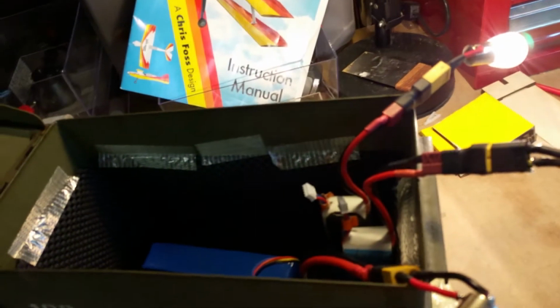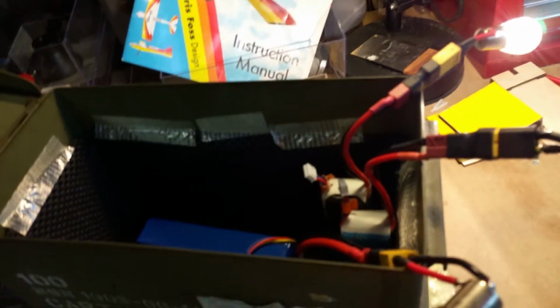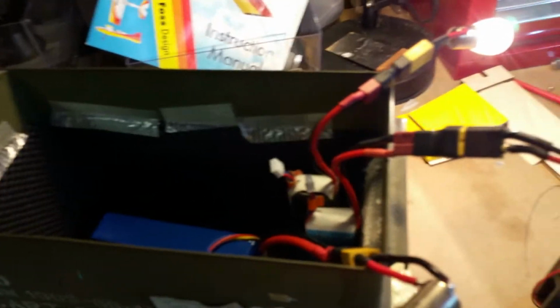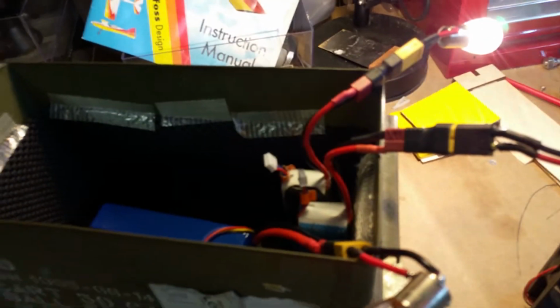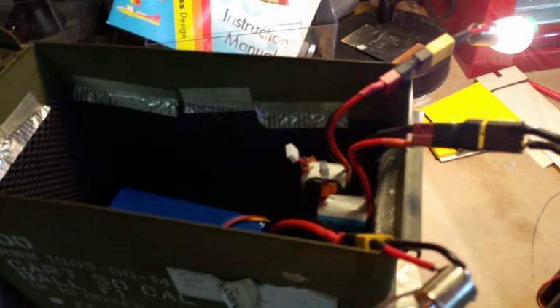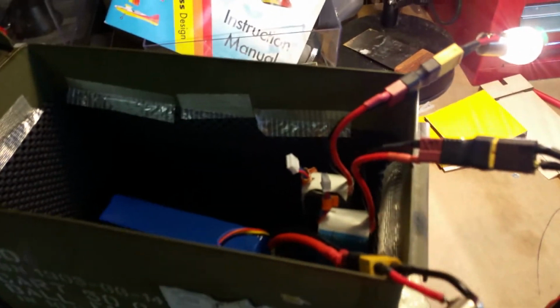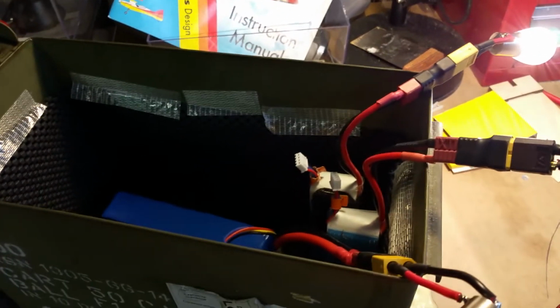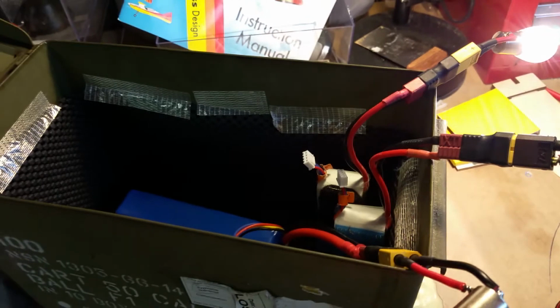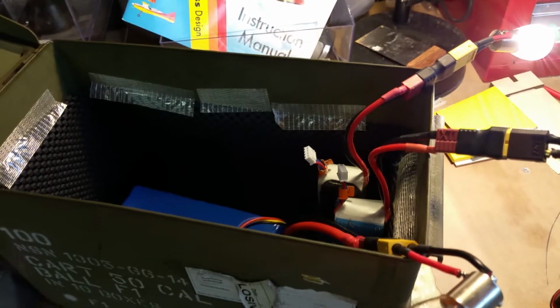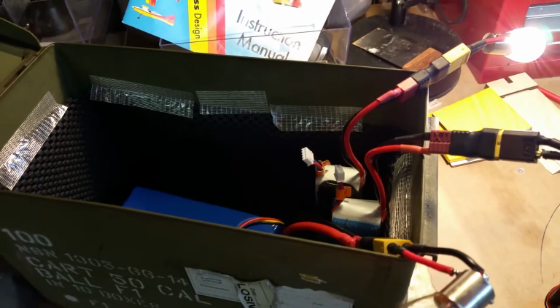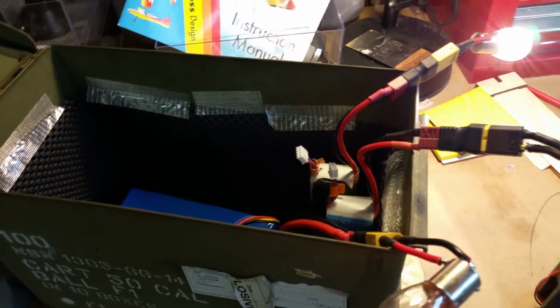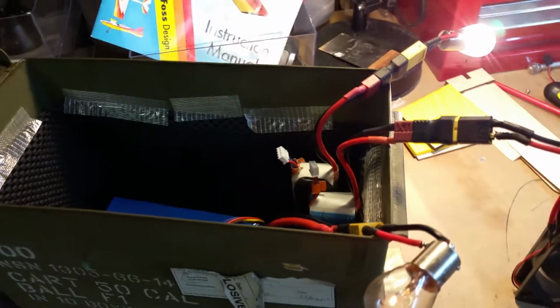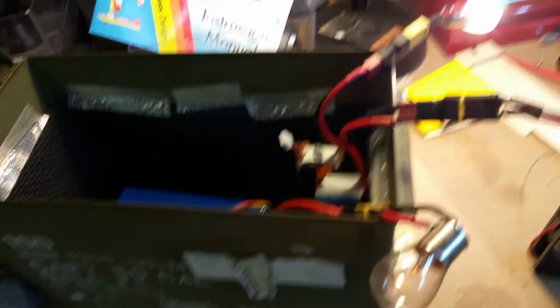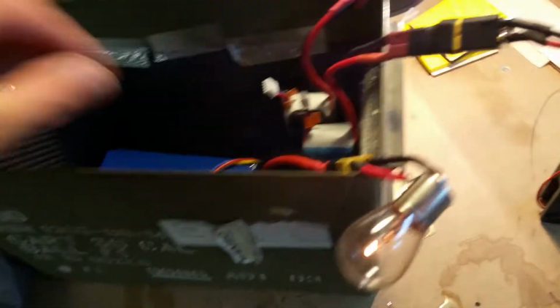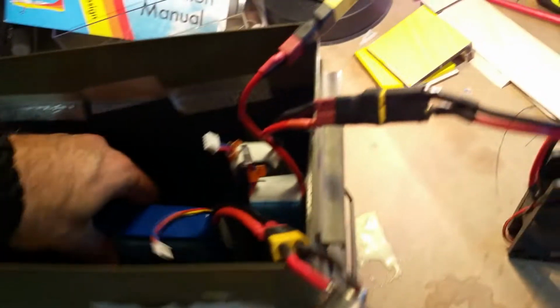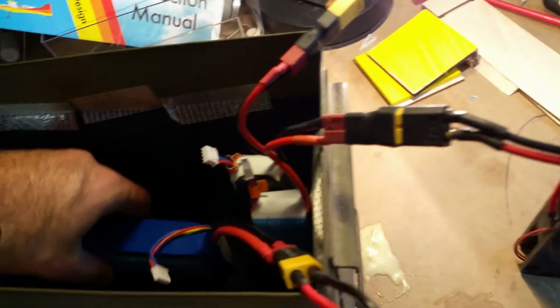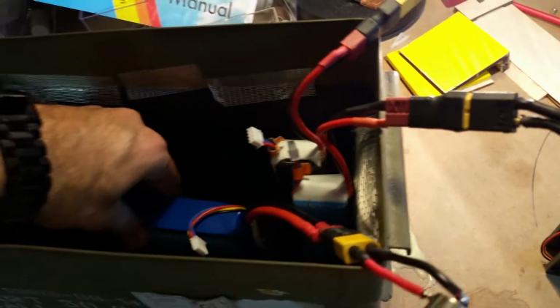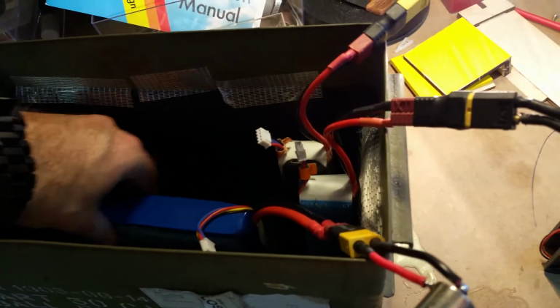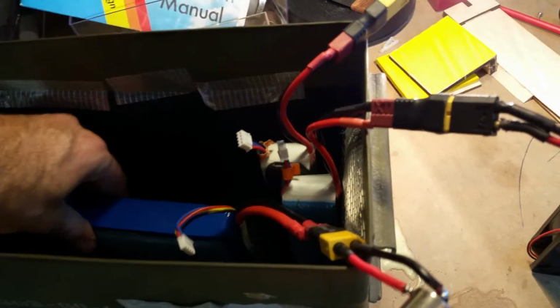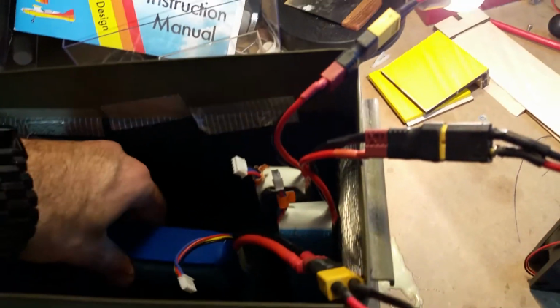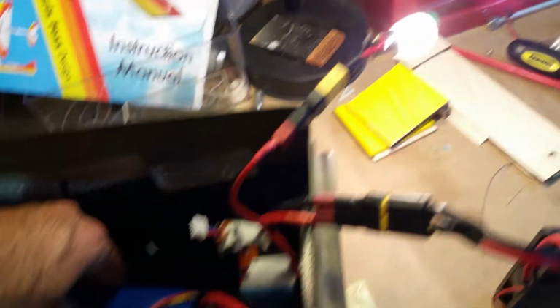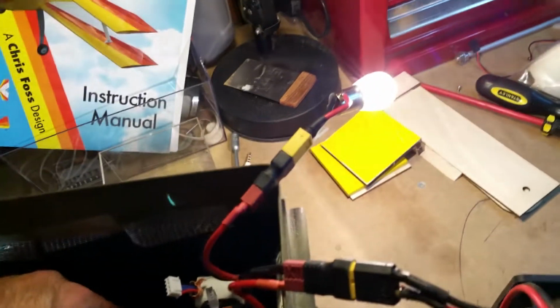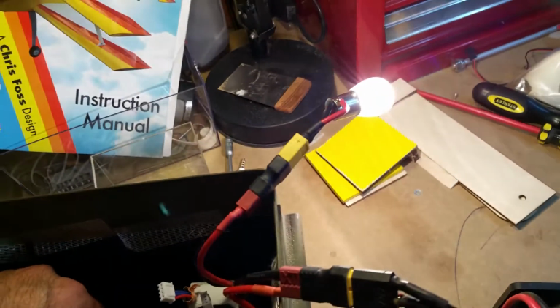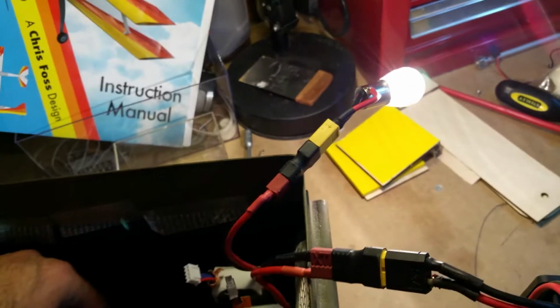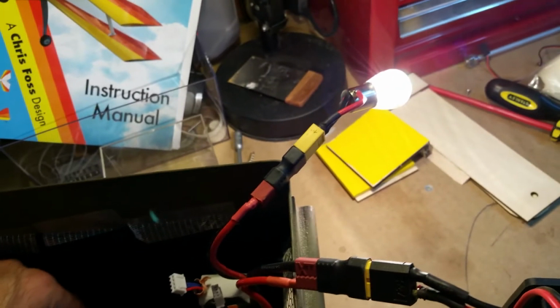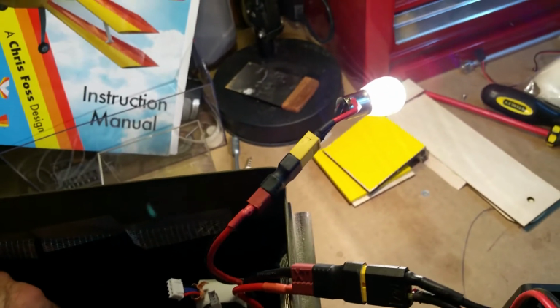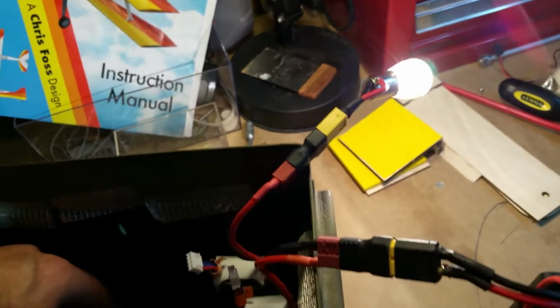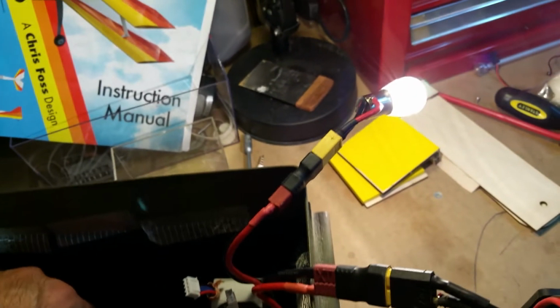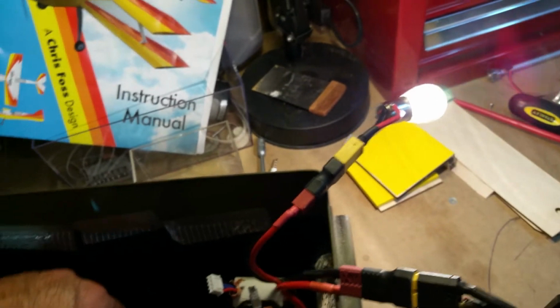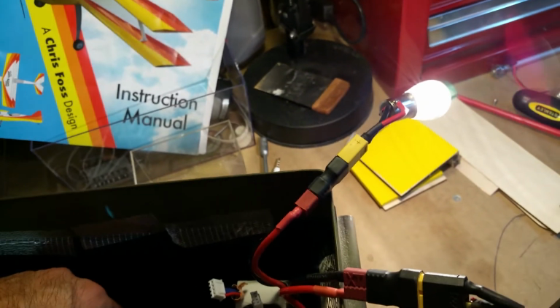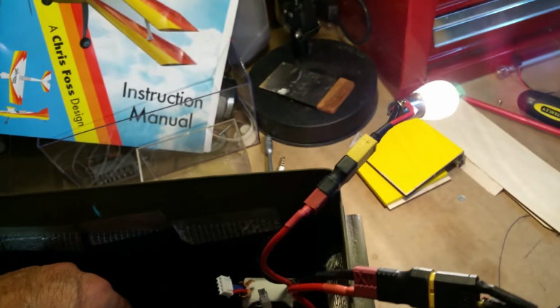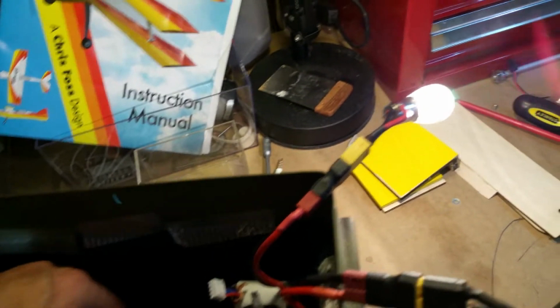You've got to keep an eye on it and keep an eye on the temperature of your batteries as well — constantly checking. This one's getting a little bit warm and a little bit more puffy; it's coming towards the end of the discharge.